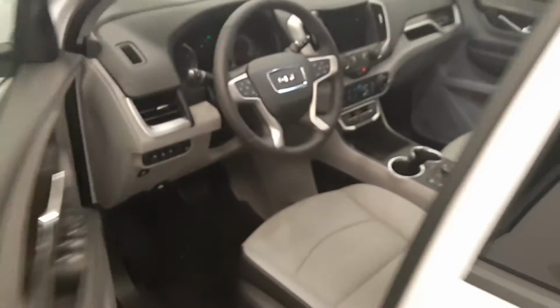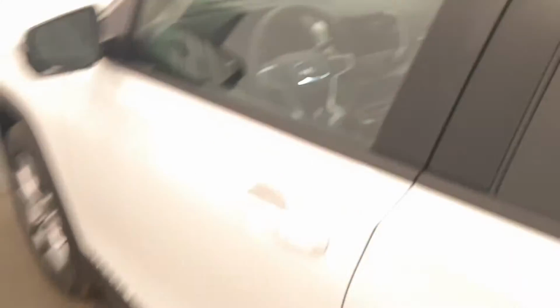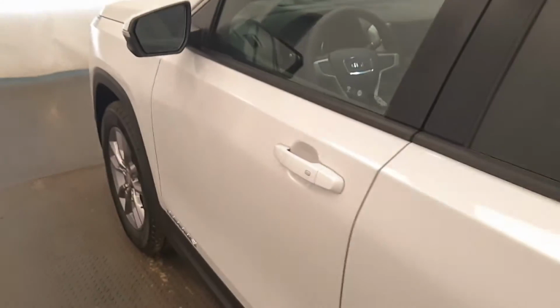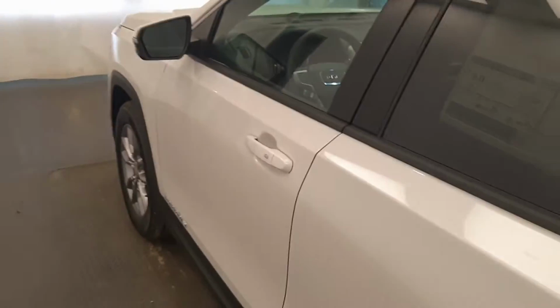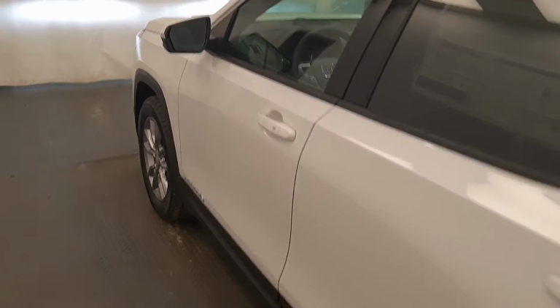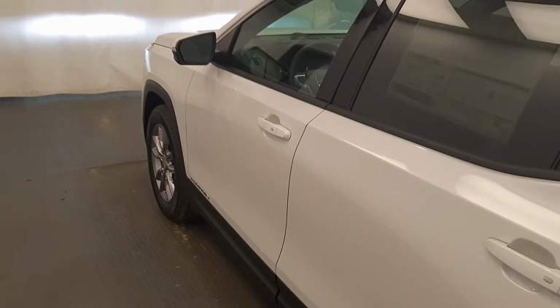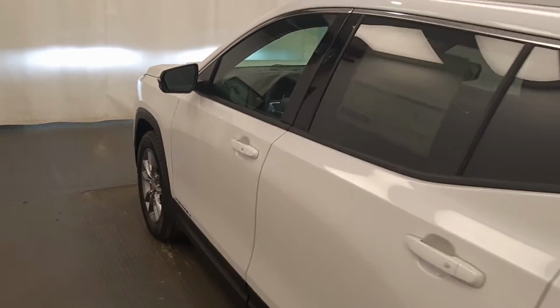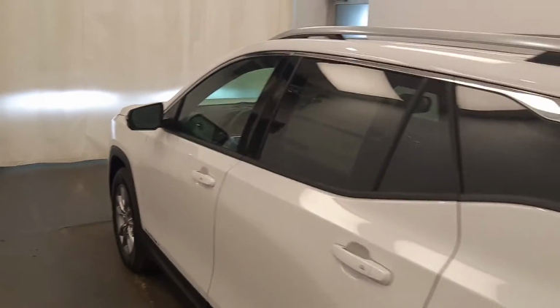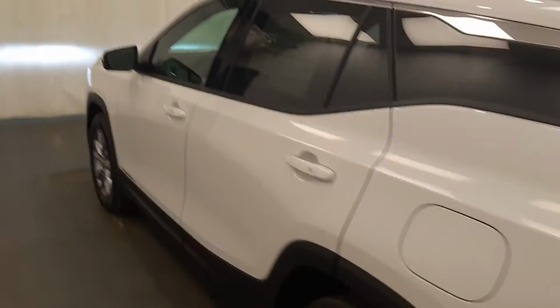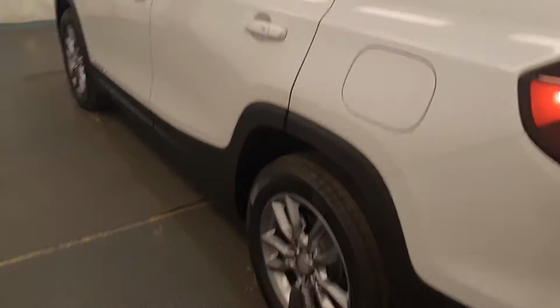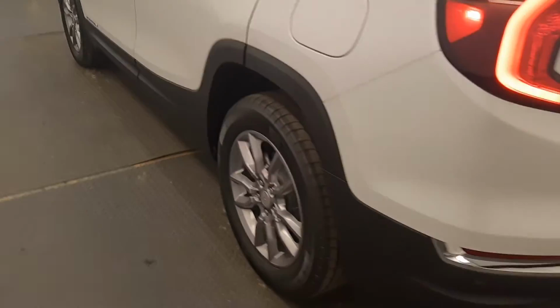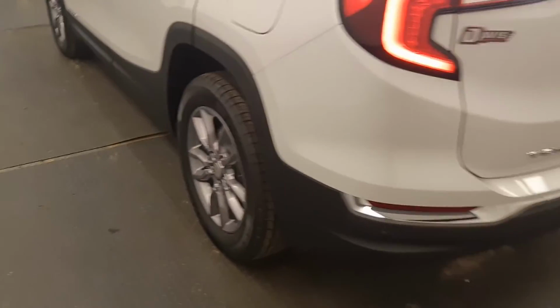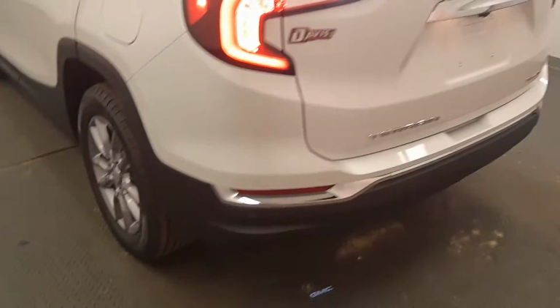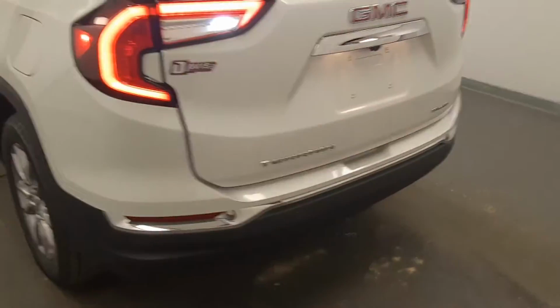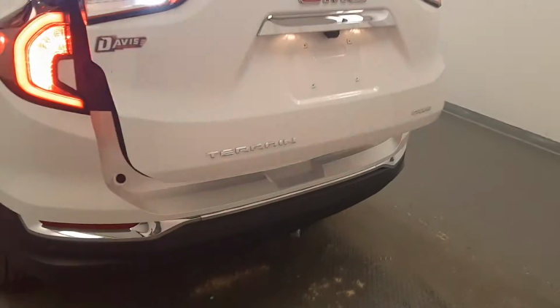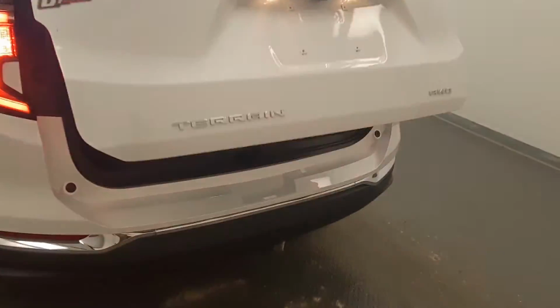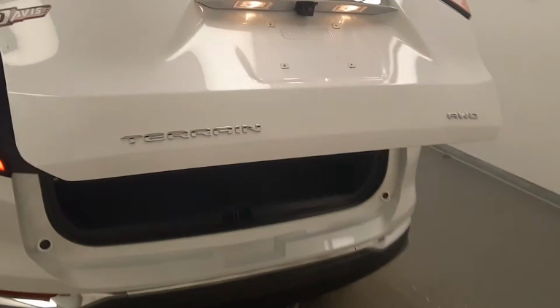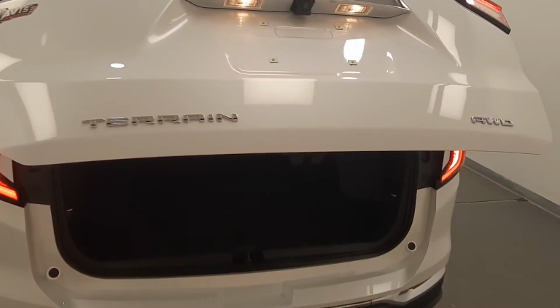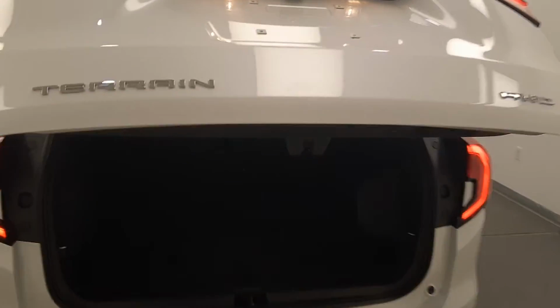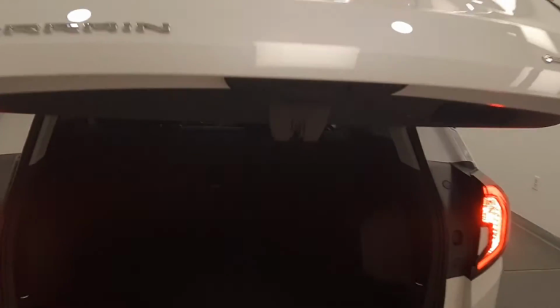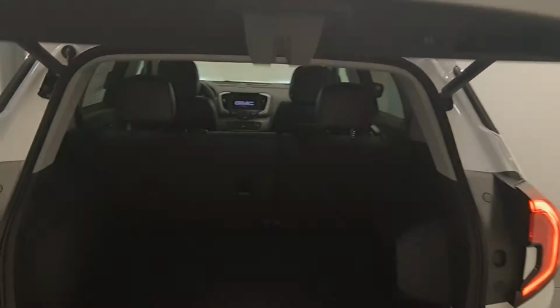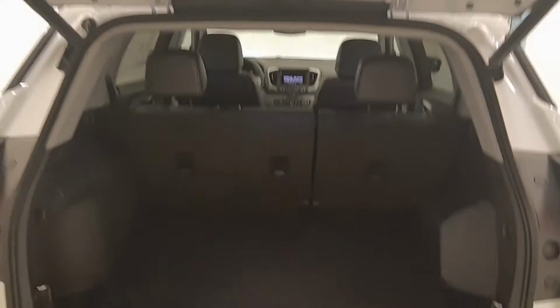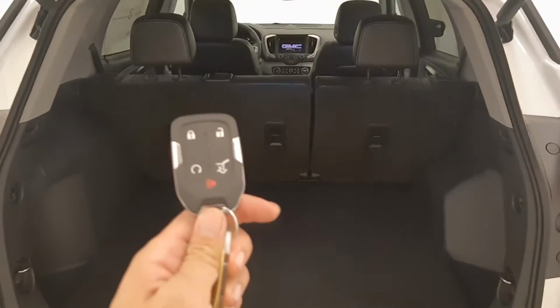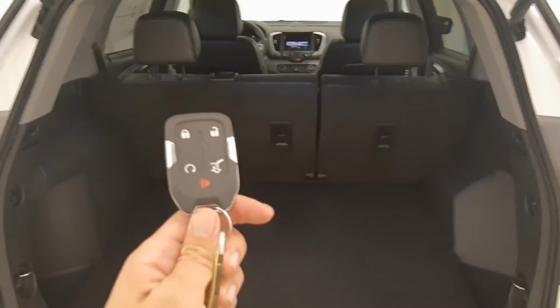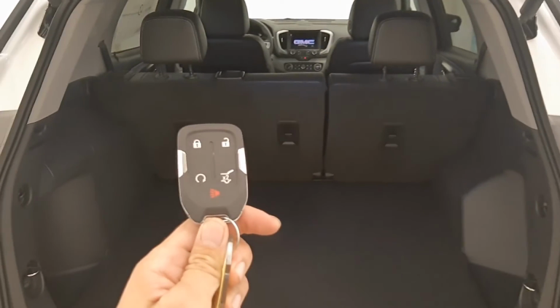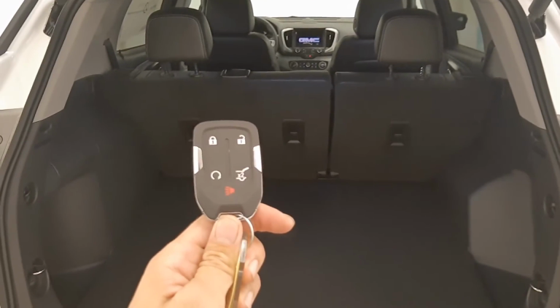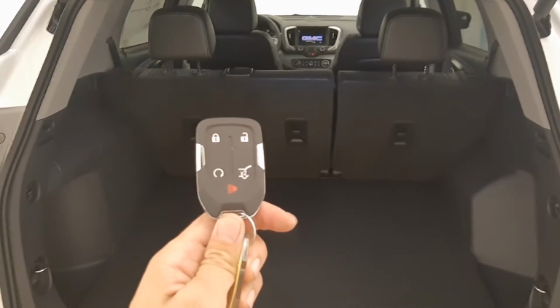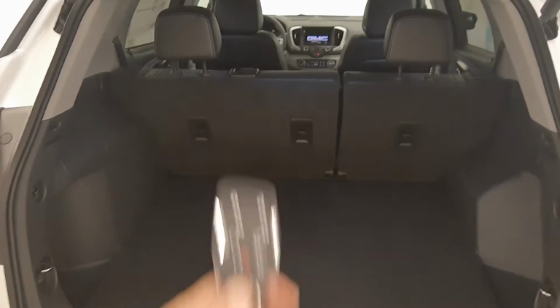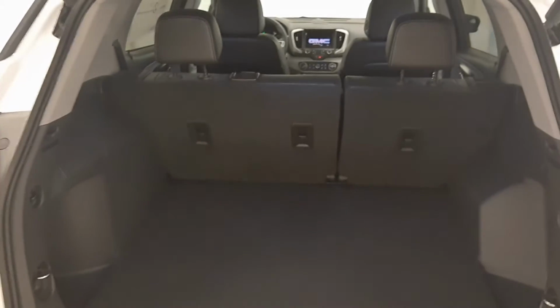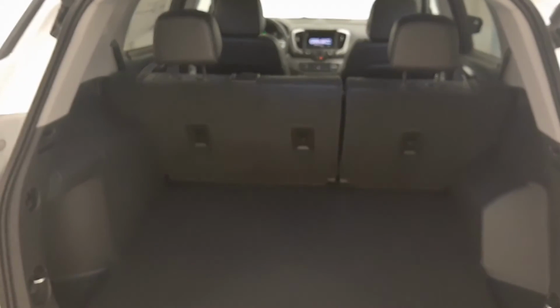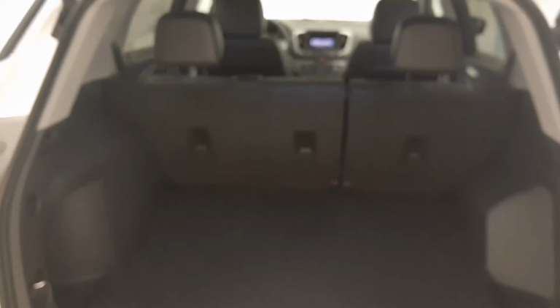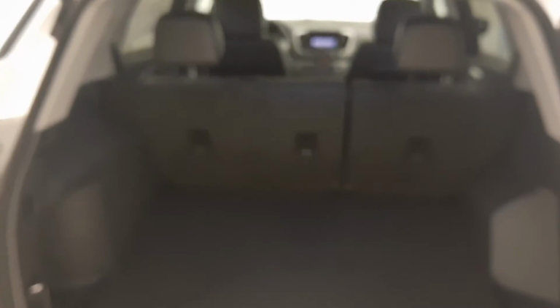Moving back out to the exterior, we have smart key access, roof rack, alloy wheels, rear parking assist, remote trunk release, power hatch. Here's the key fob with remote start and more cargo space.